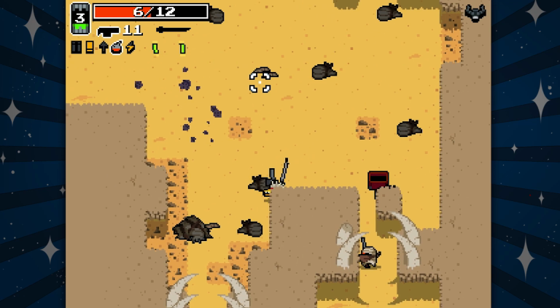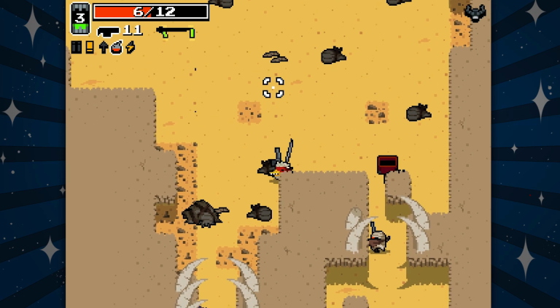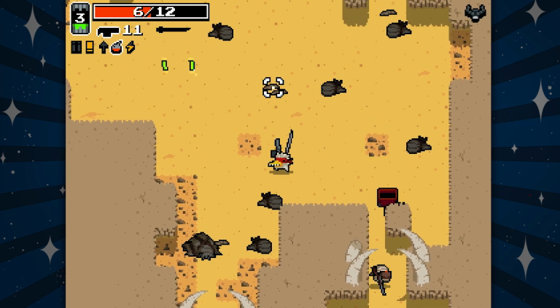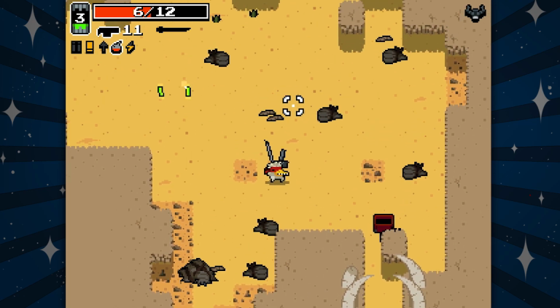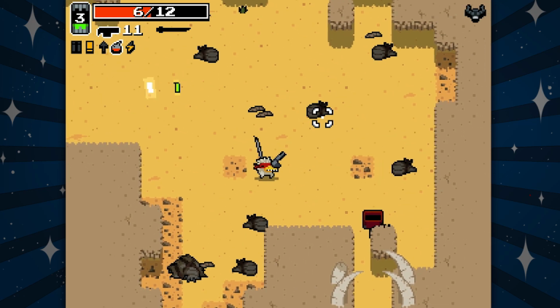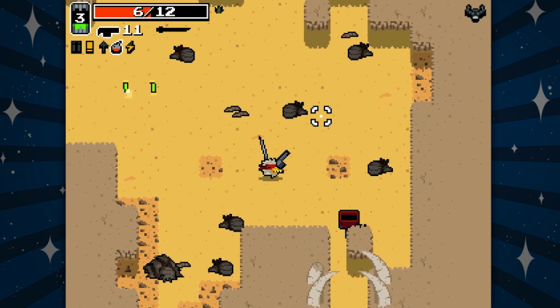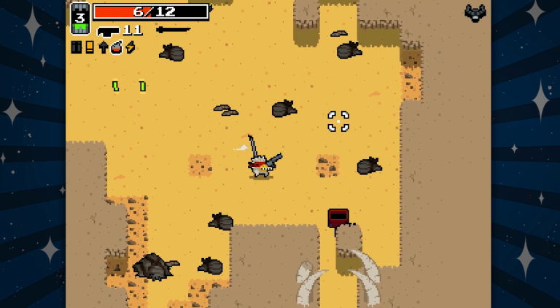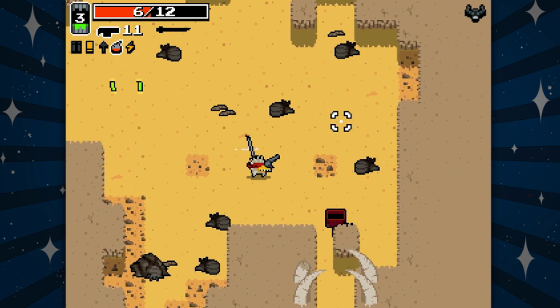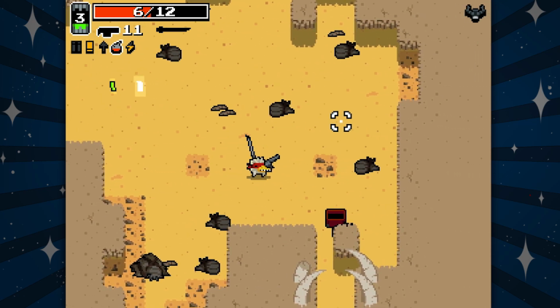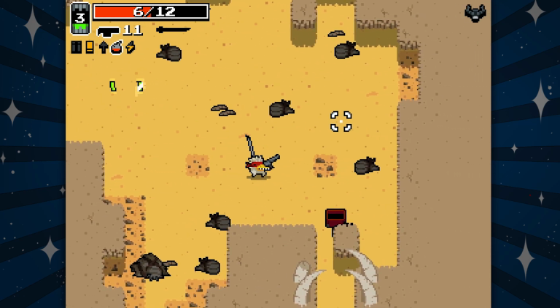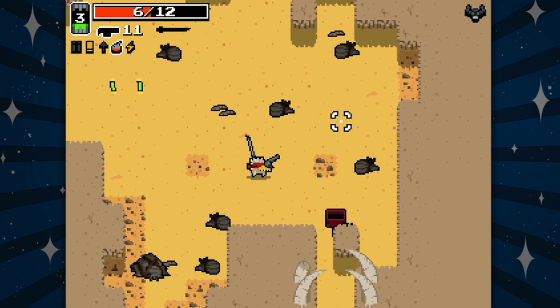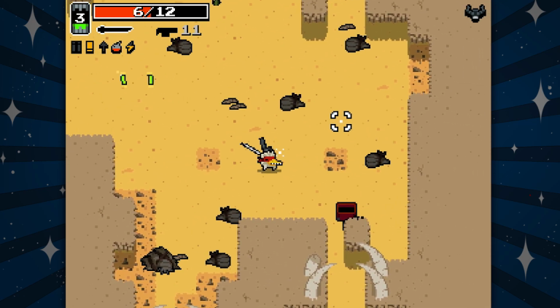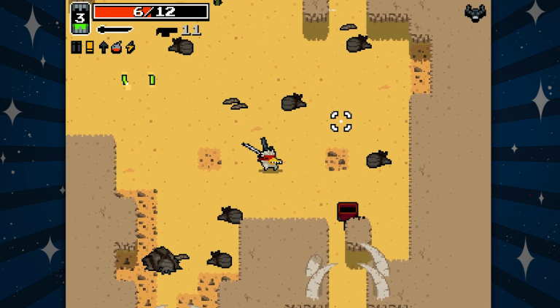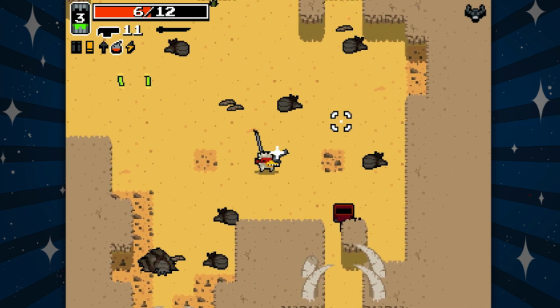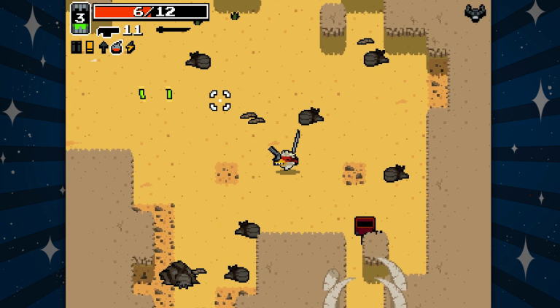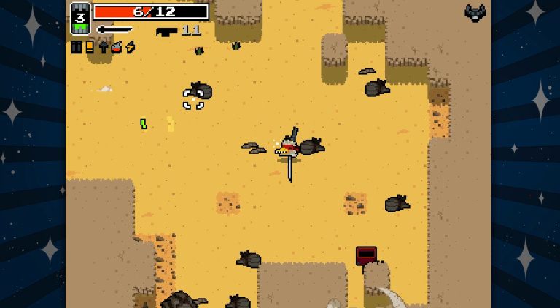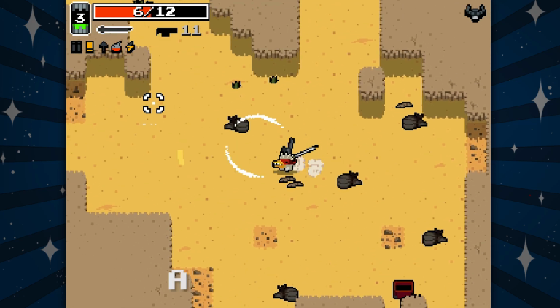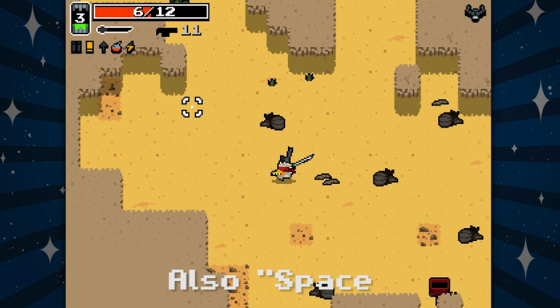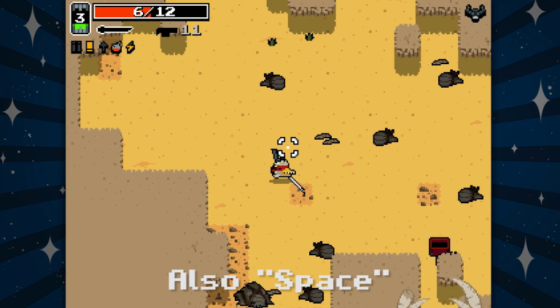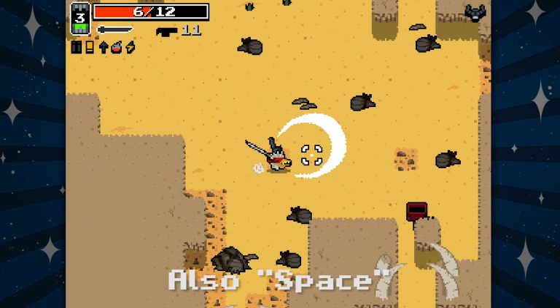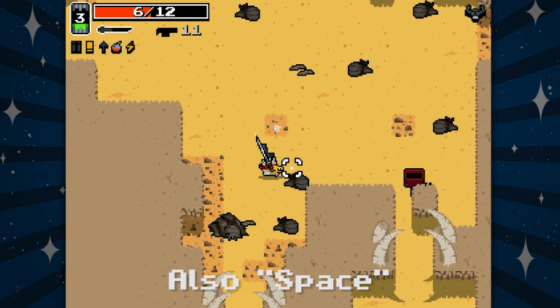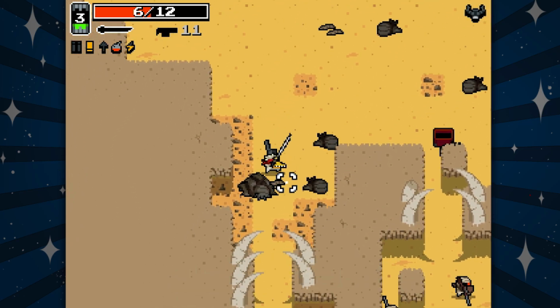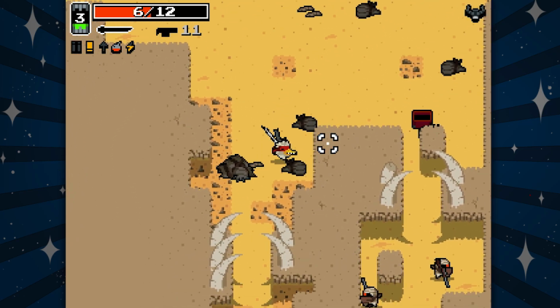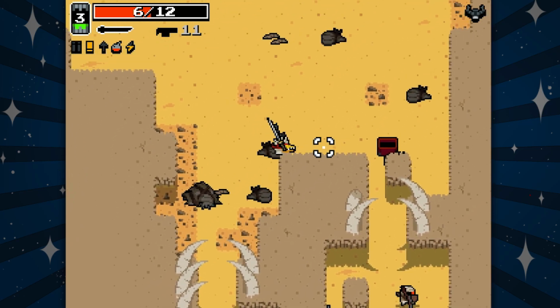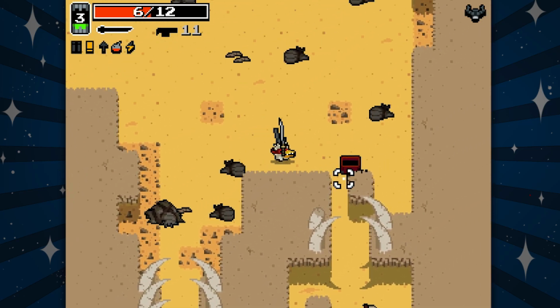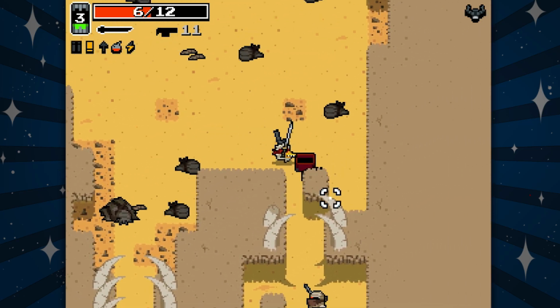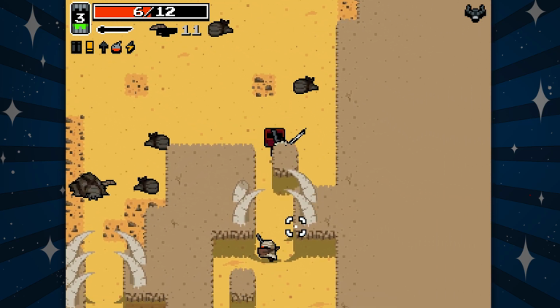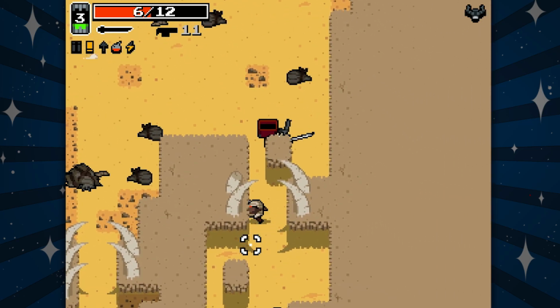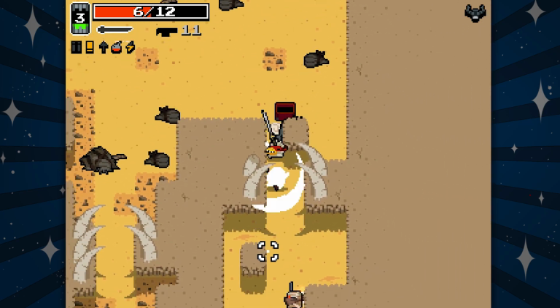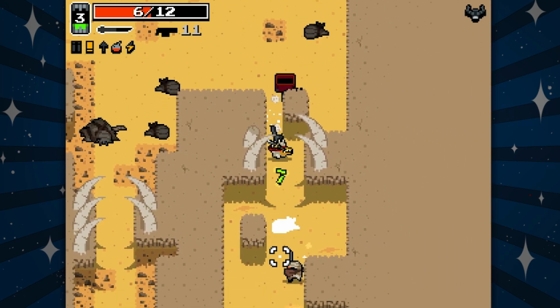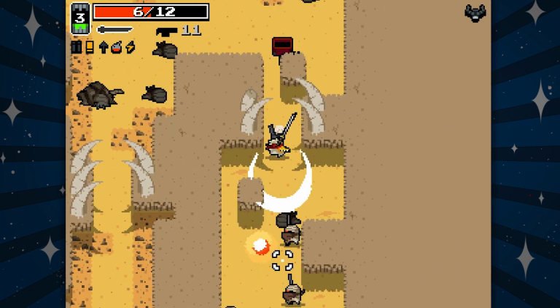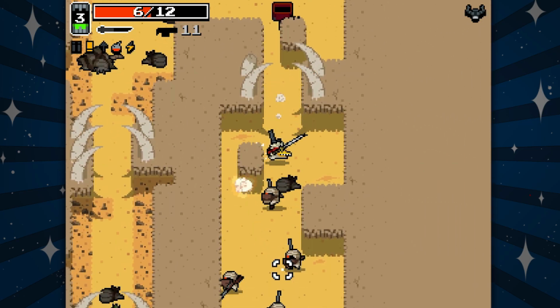Let's just start pressing buttons because I want to know how to switch out my weapon. Oh, it's cute — sweet, battle axe and gun, you guys can both be here! That's awesome.